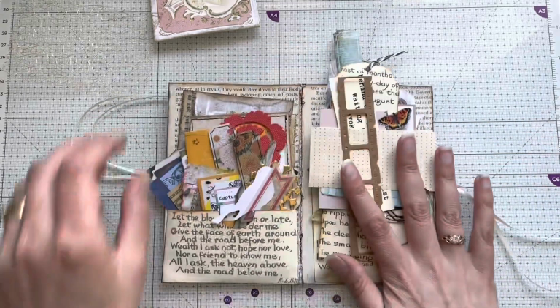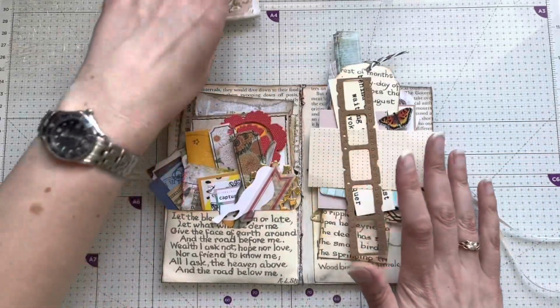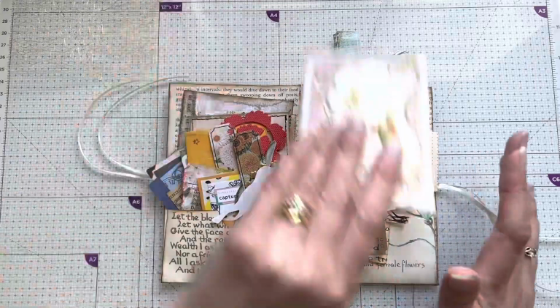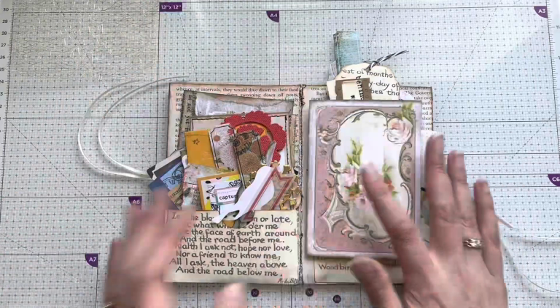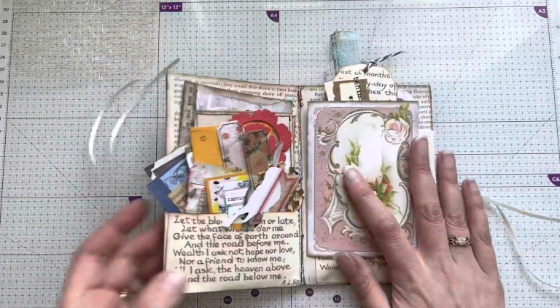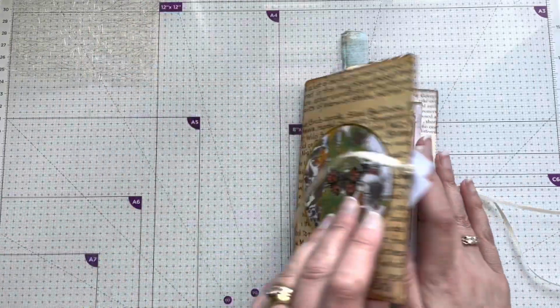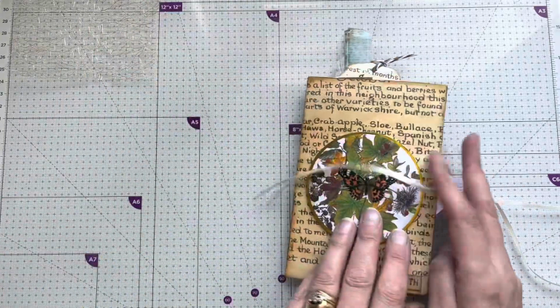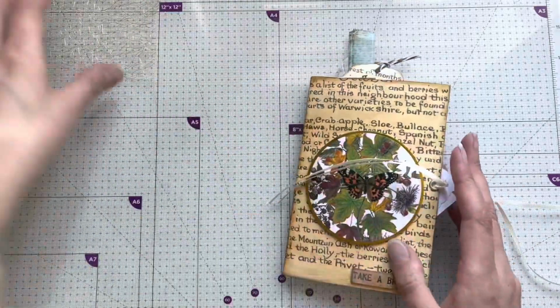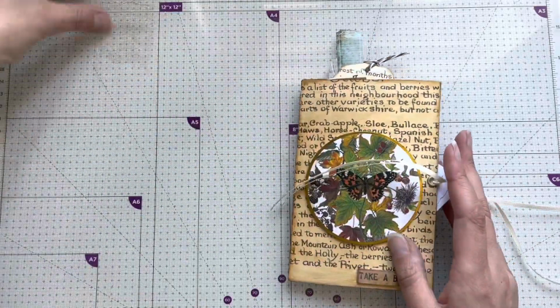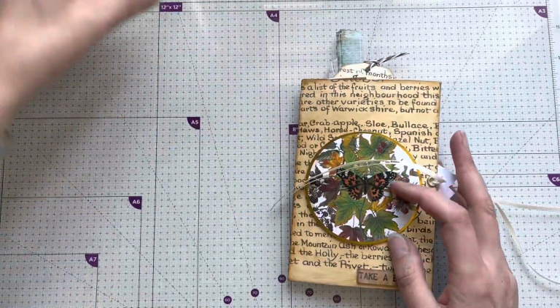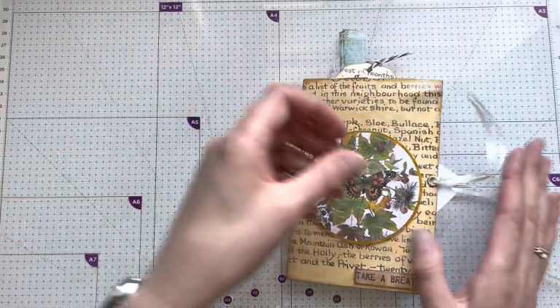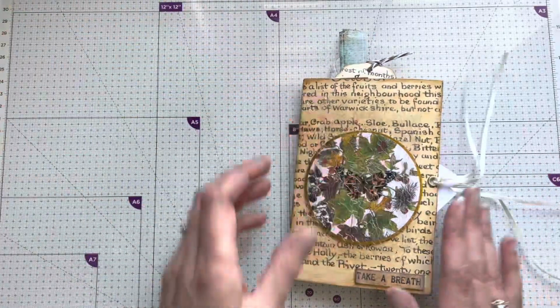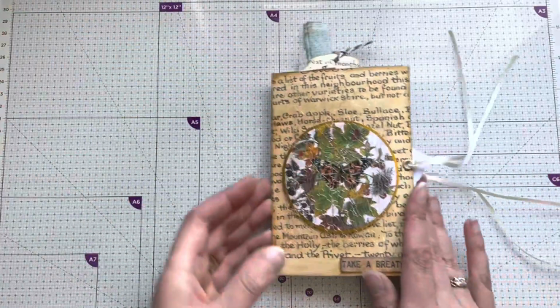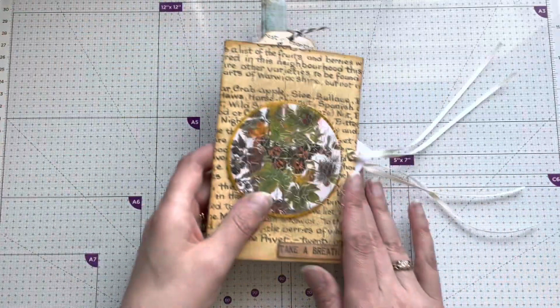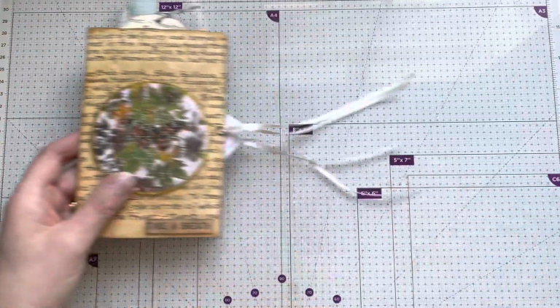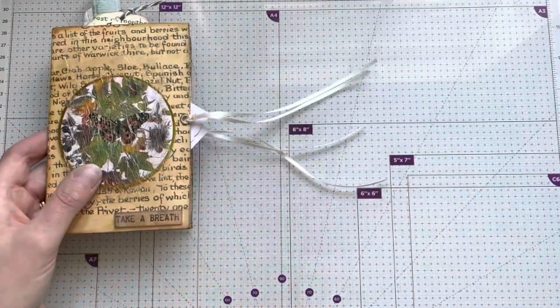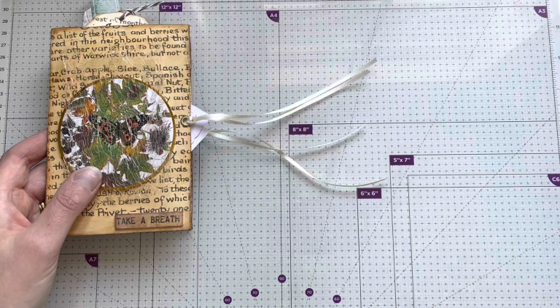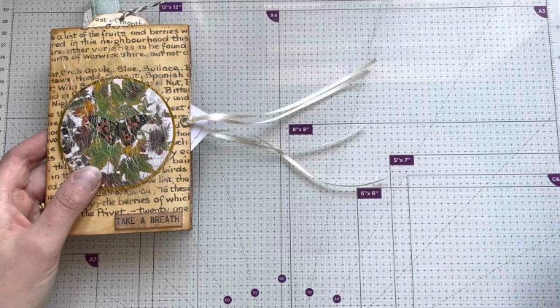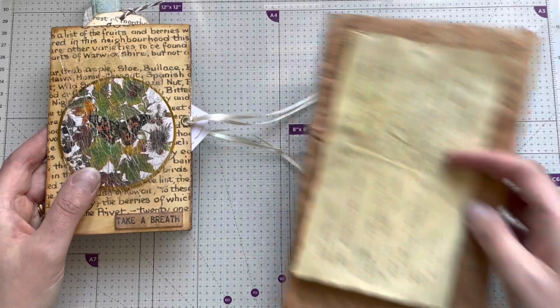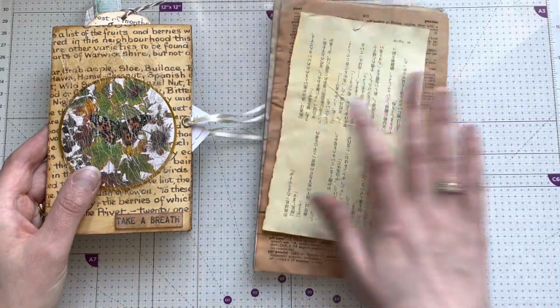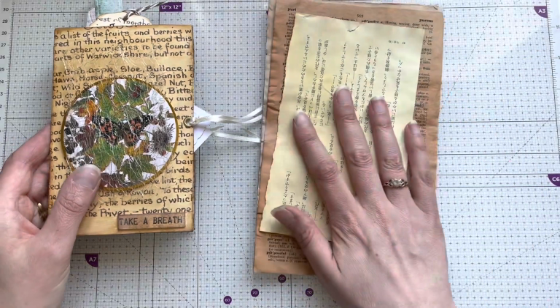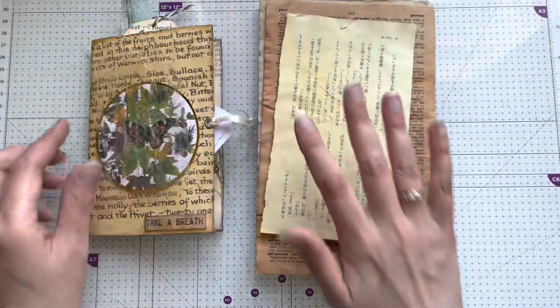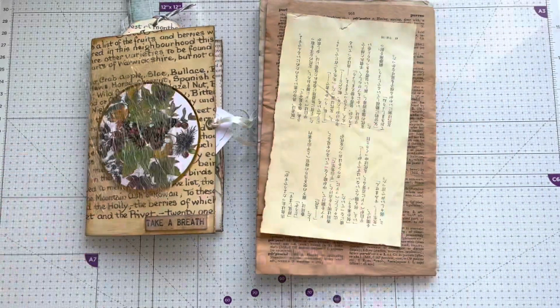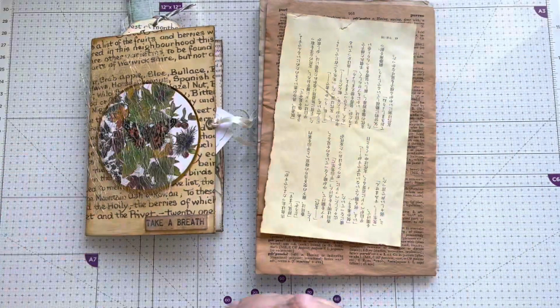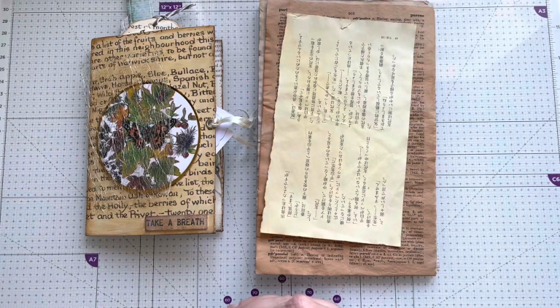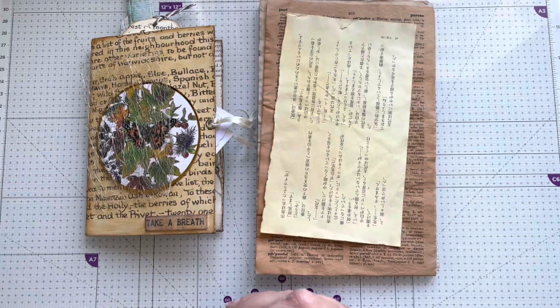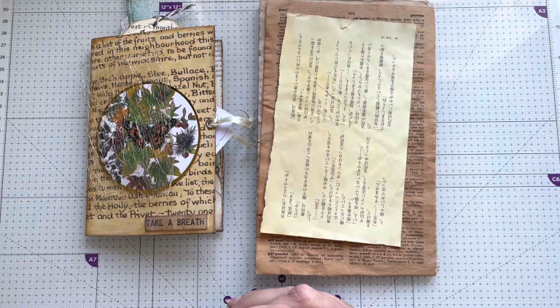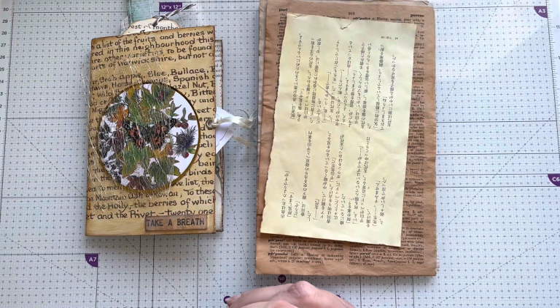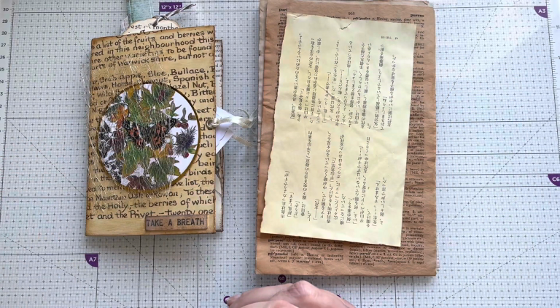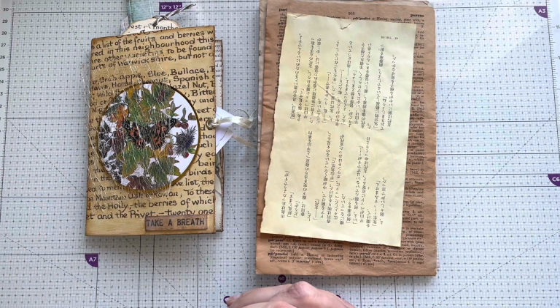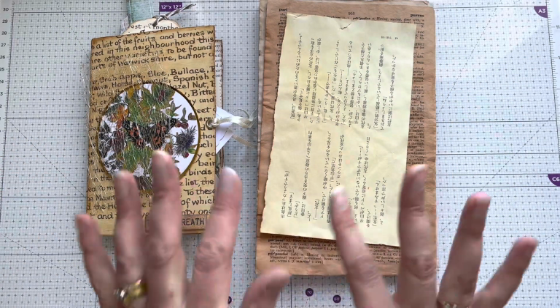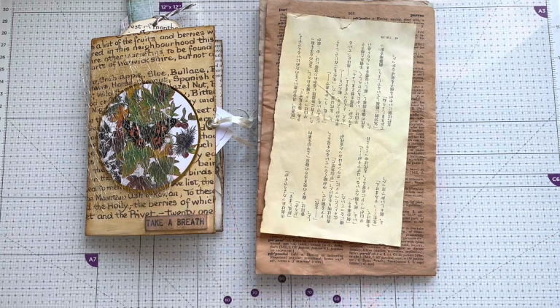So thank you very much for that Angie - all those little bits and pieces will come in very useful. And thank you for my little extras as well. Thank you for watching and I'll see you all again soon. Bye for now!